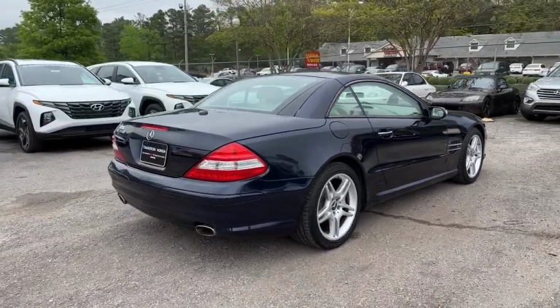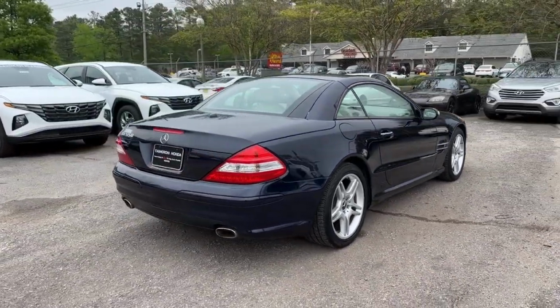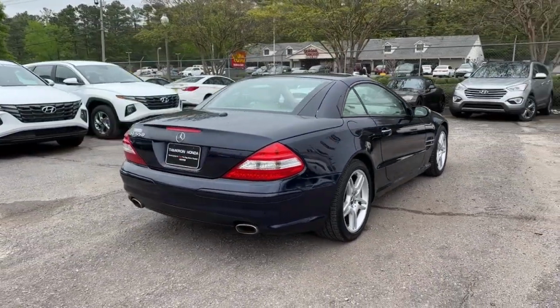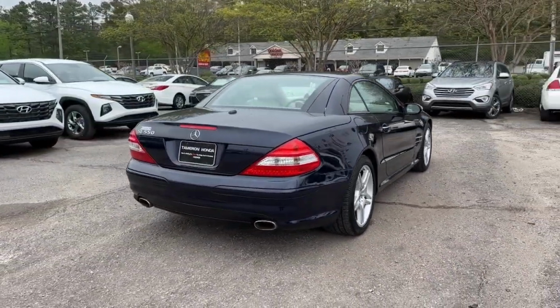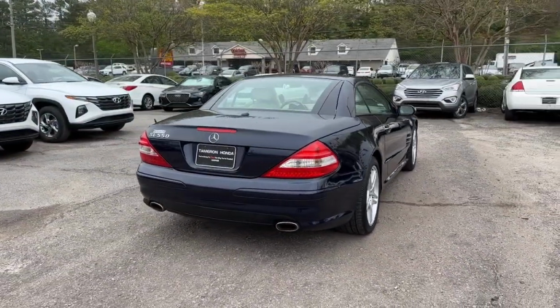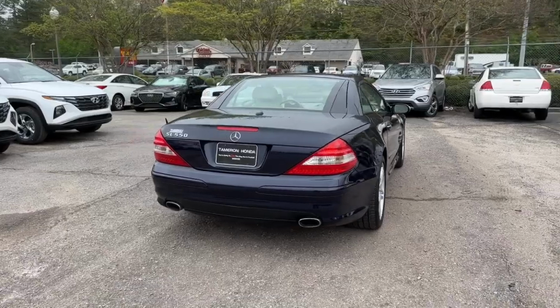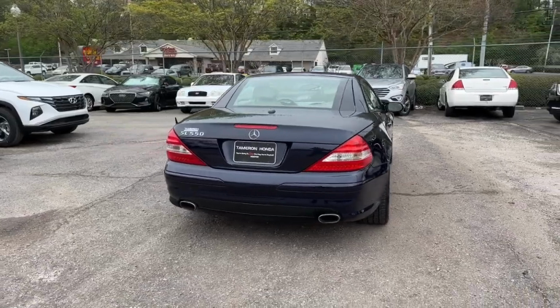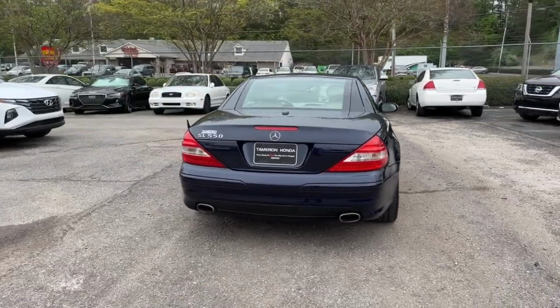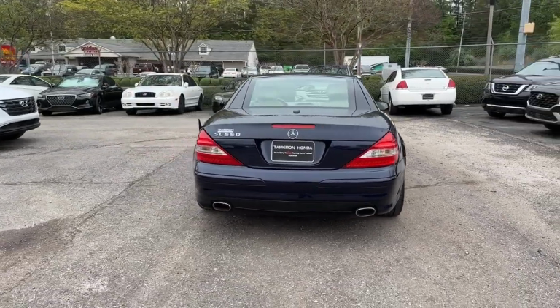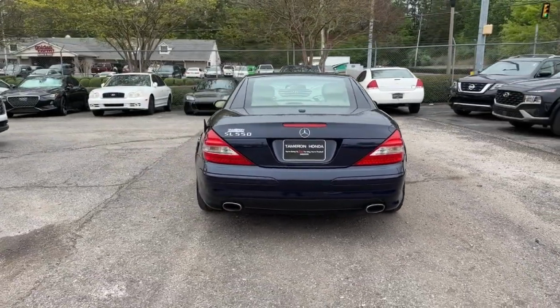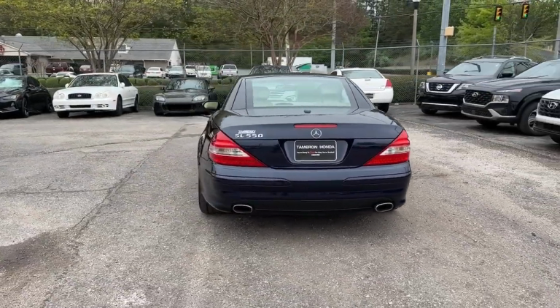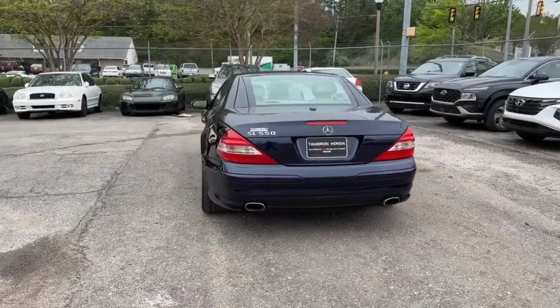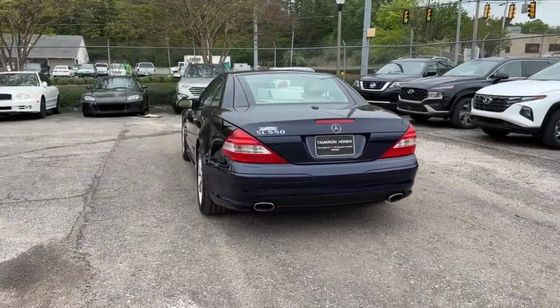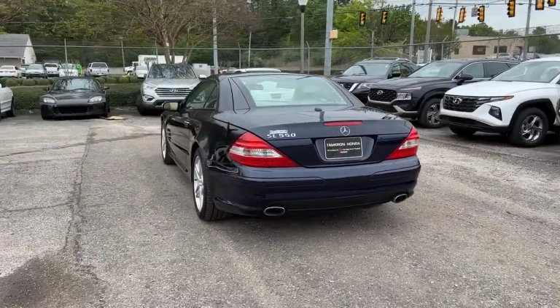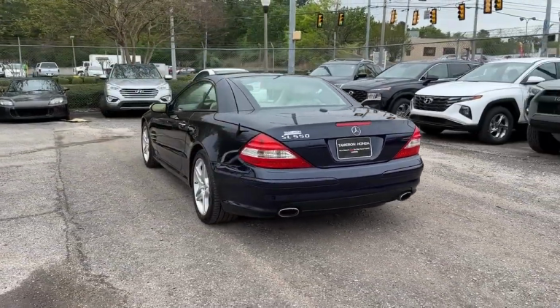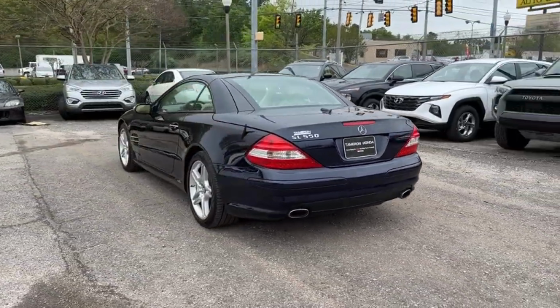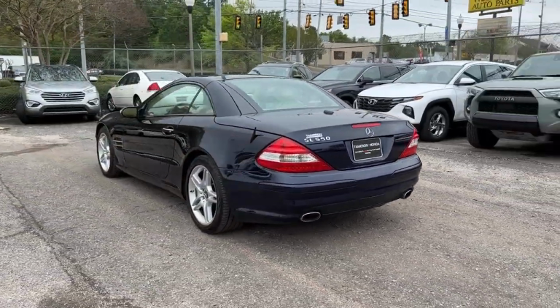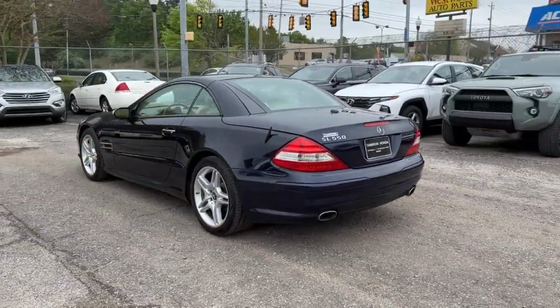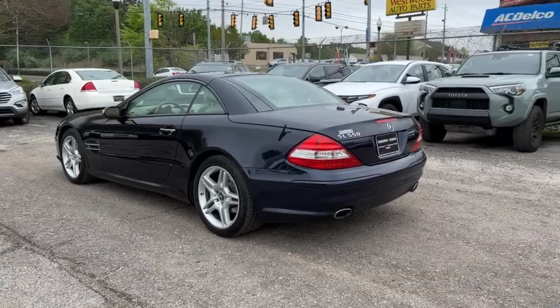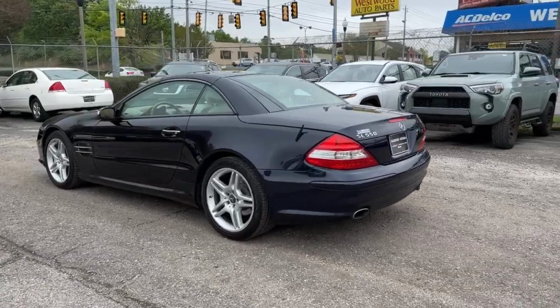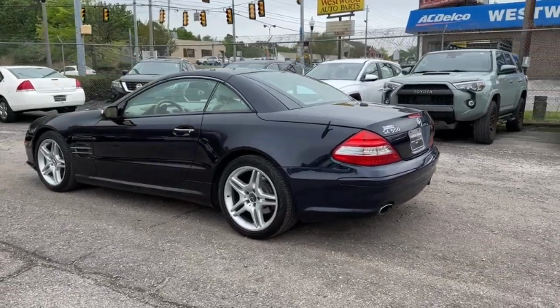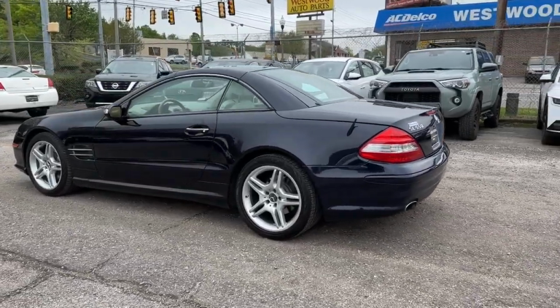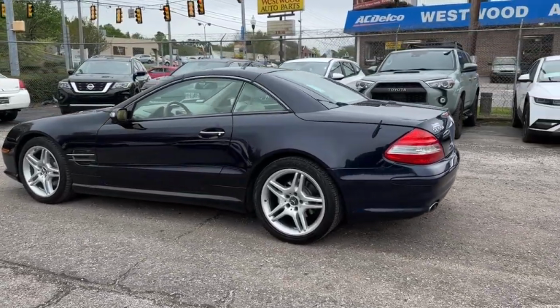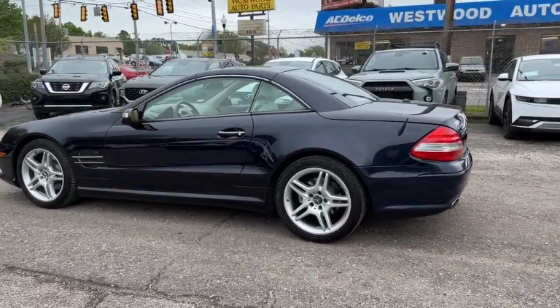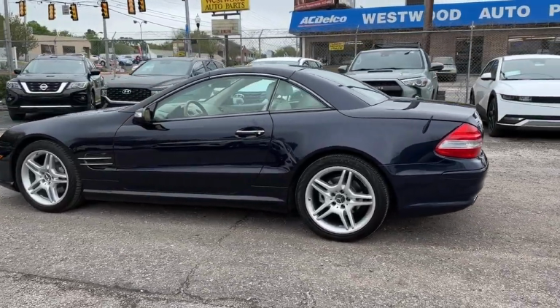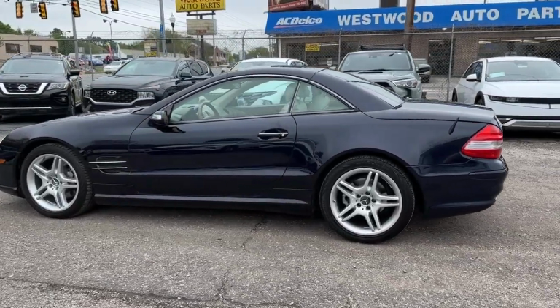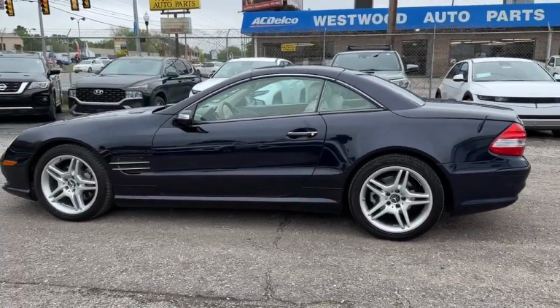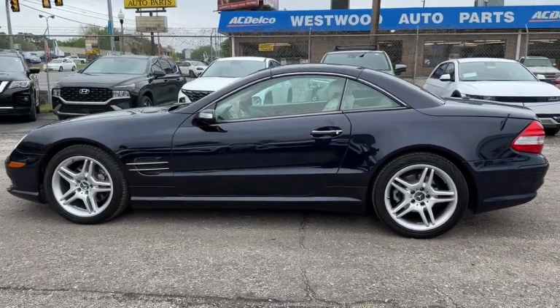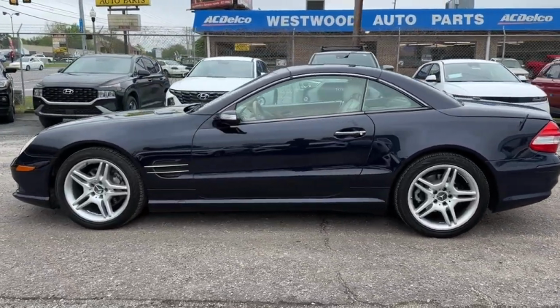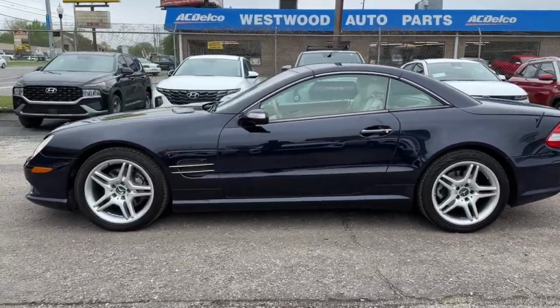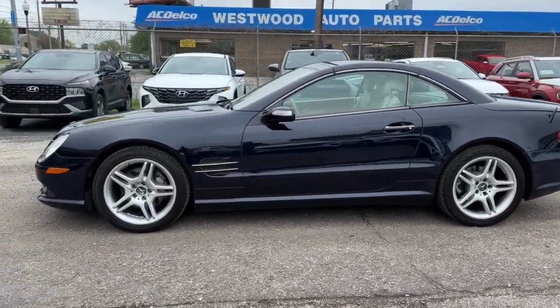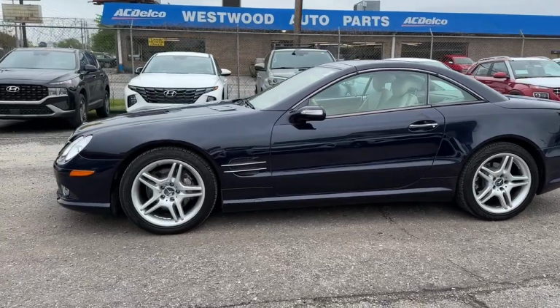From its fine materials and build quality to its potent powertrain, this posh roadster brings you an inspired blend of excitement and exquisite pleasure. The following are some of this vehicle's highlighted options.